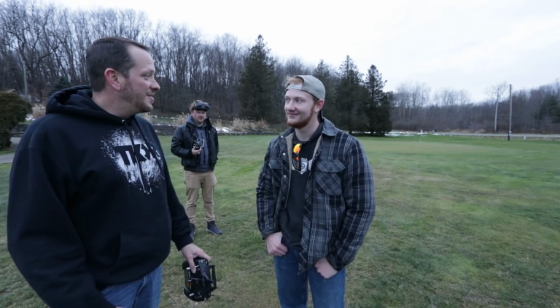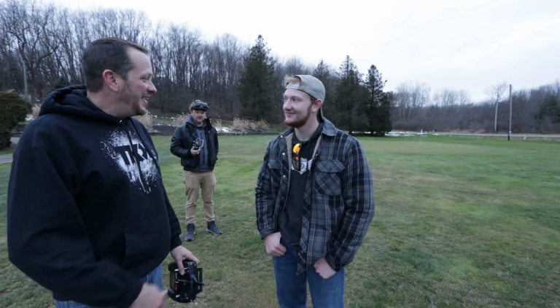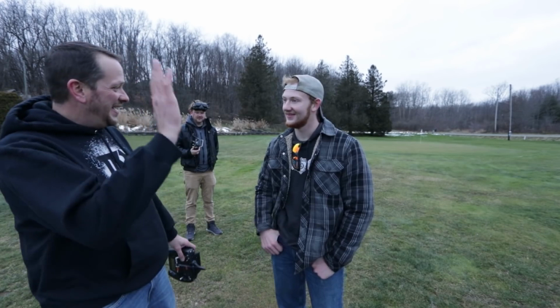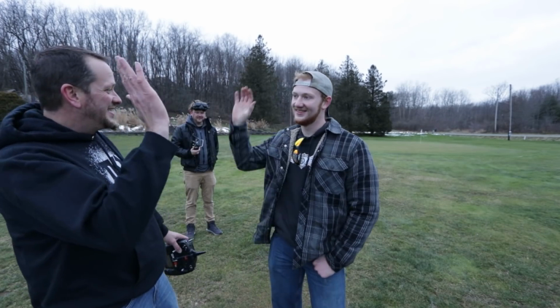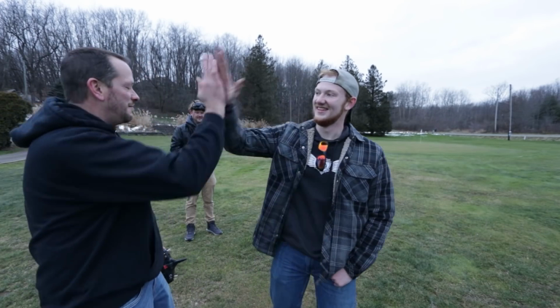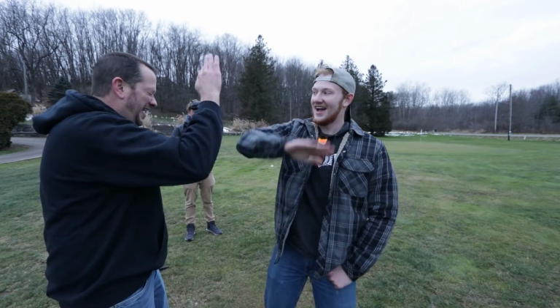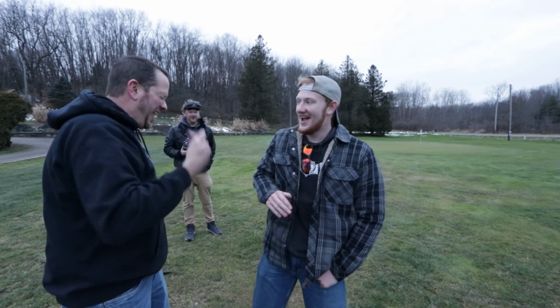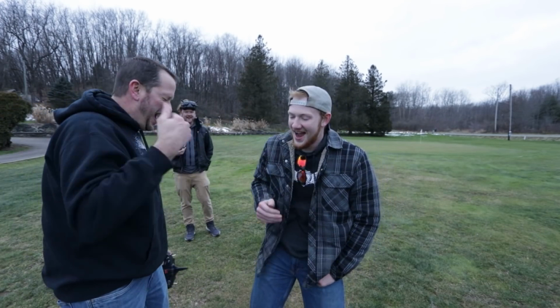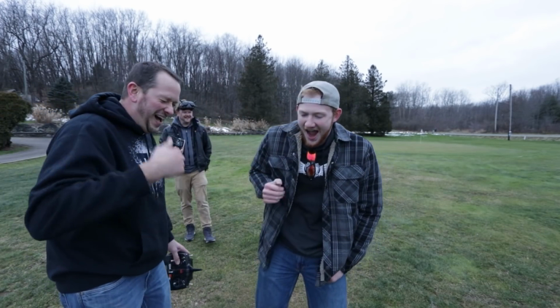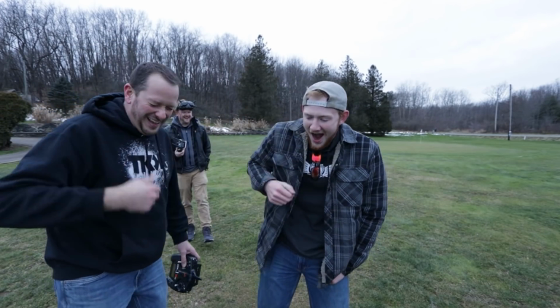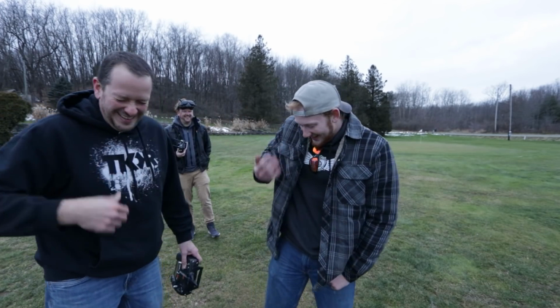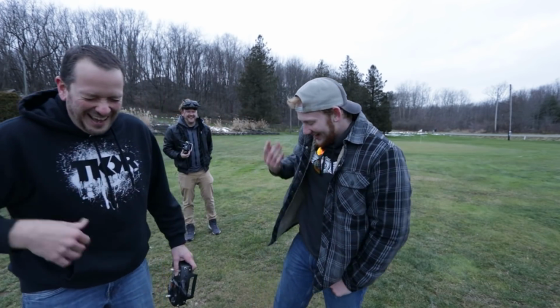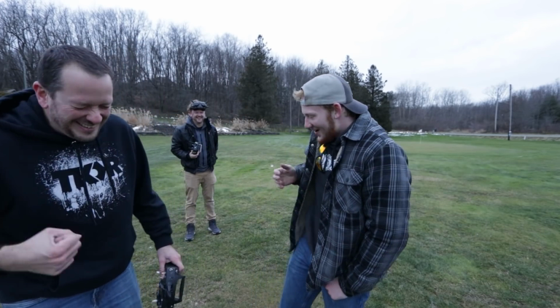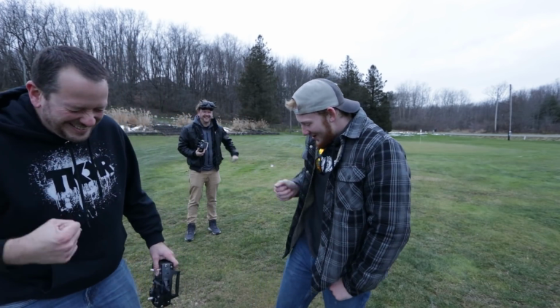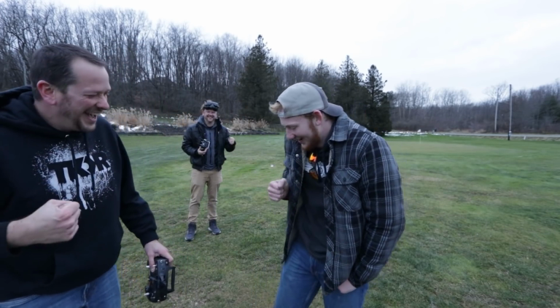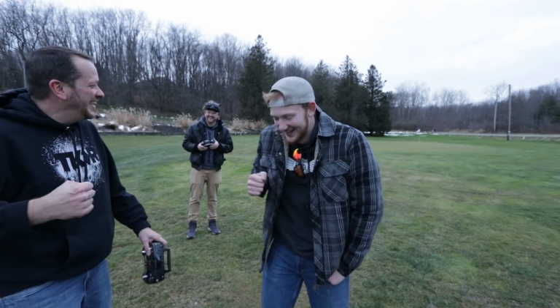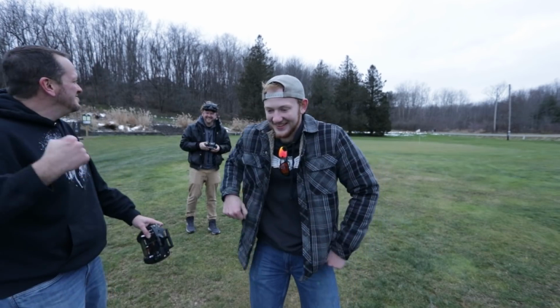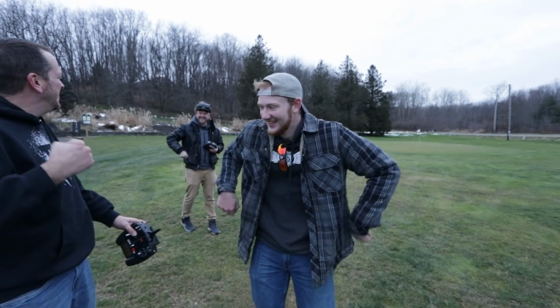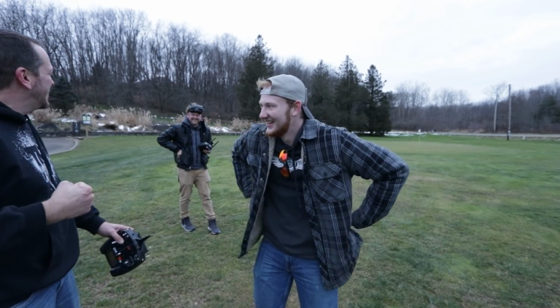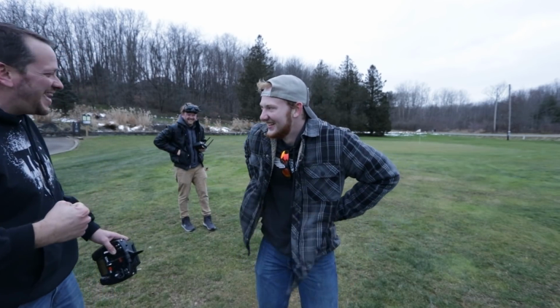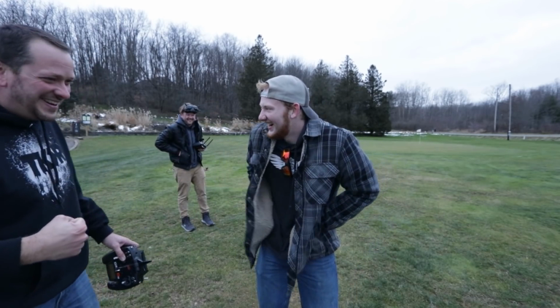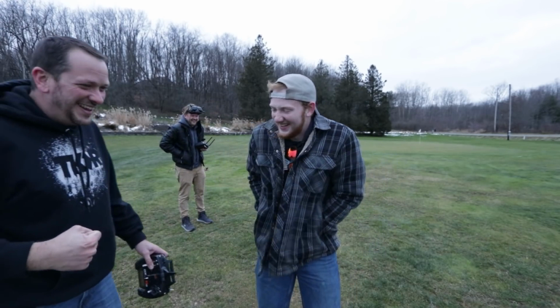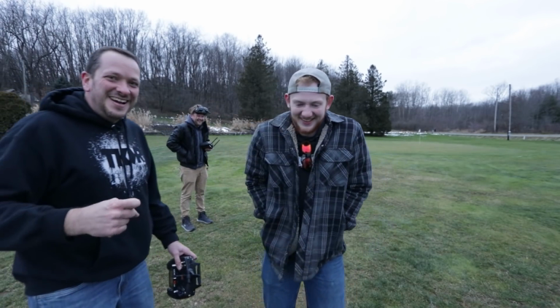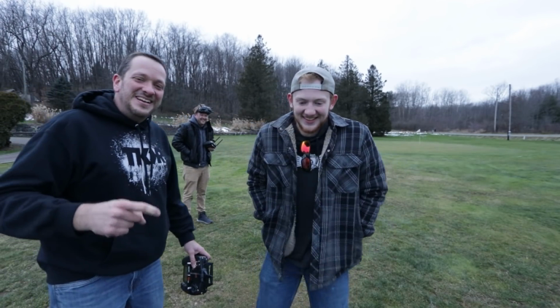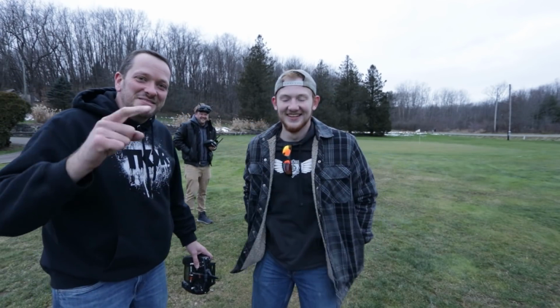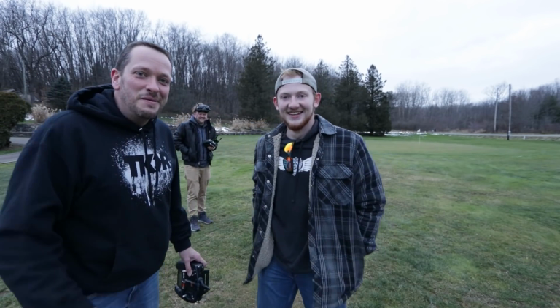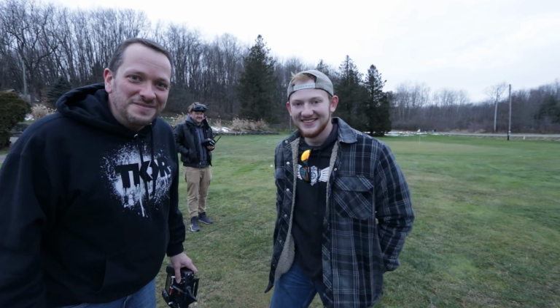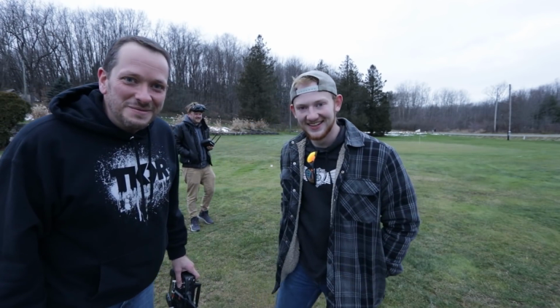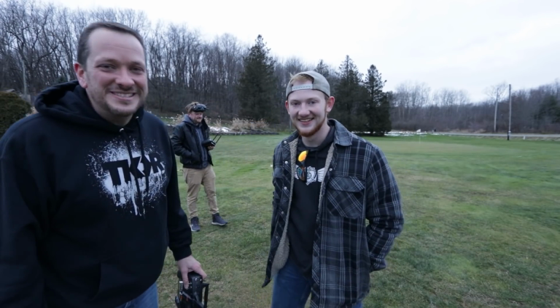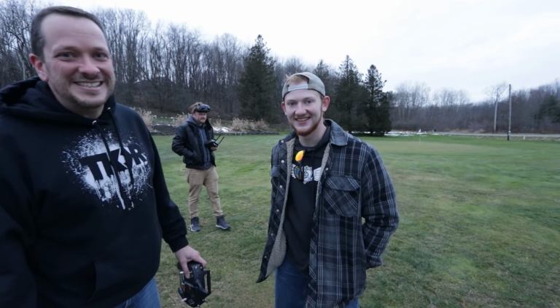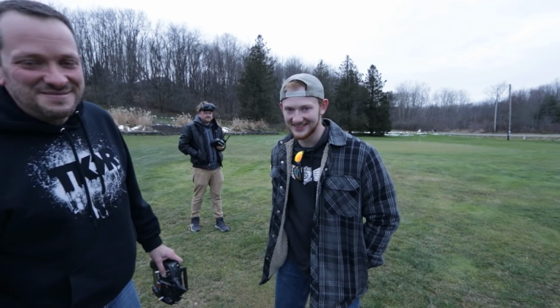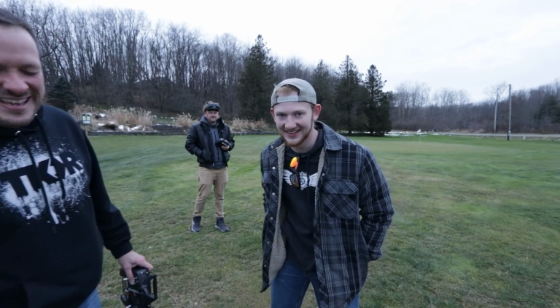Noah, good job — nice work. Fred, thanks for being part of the family. We'll see you next time. See ya!